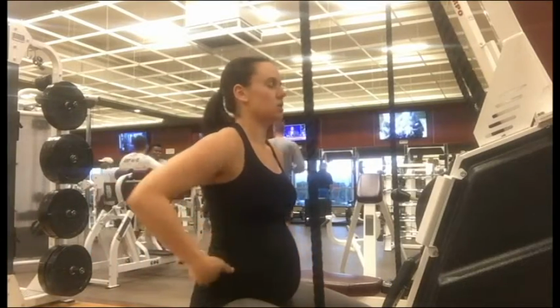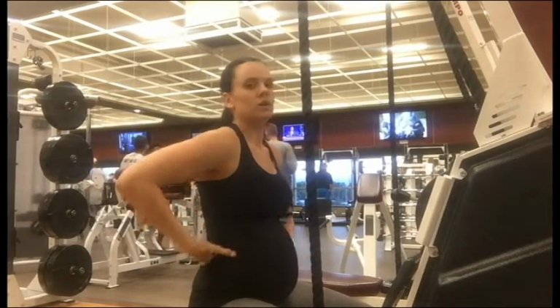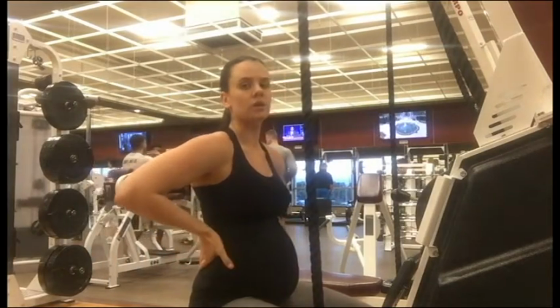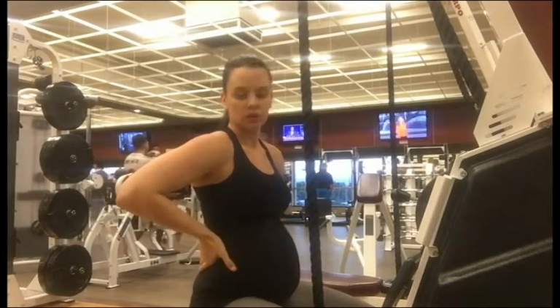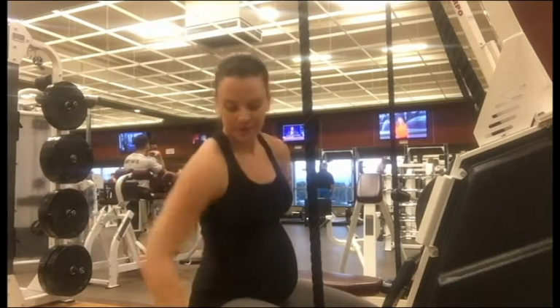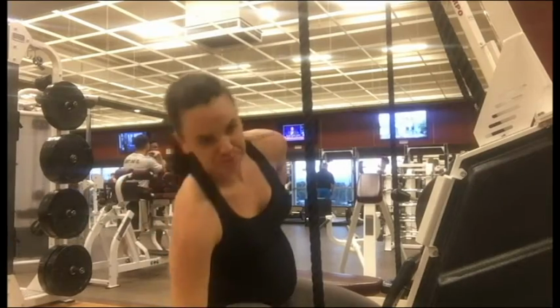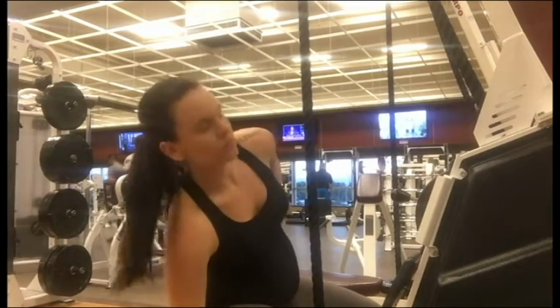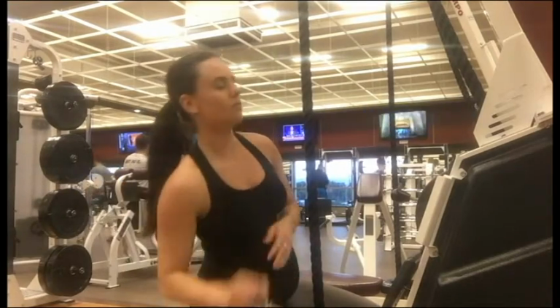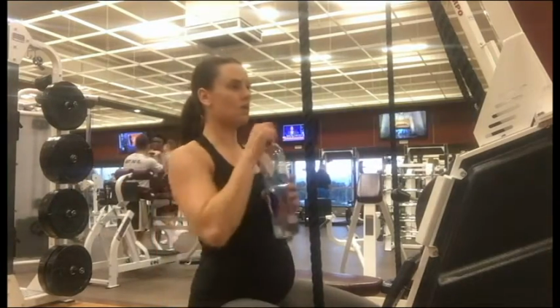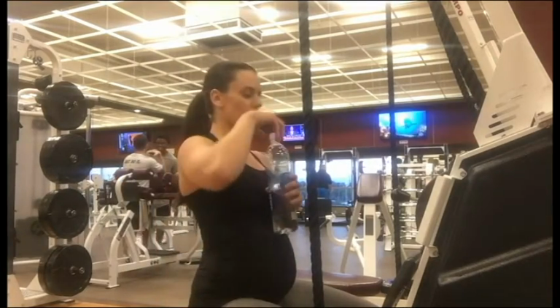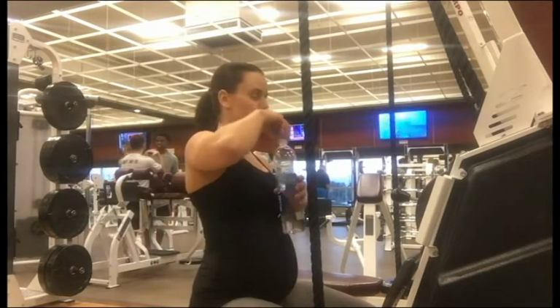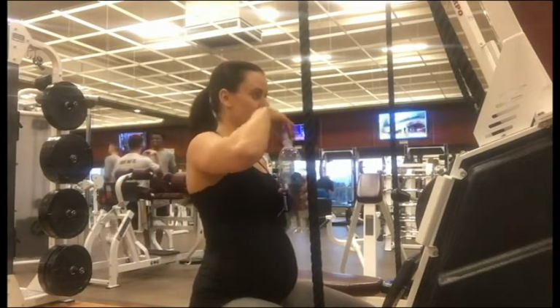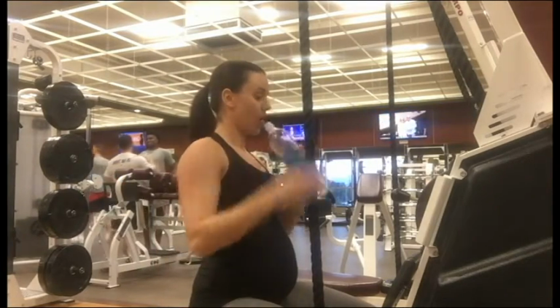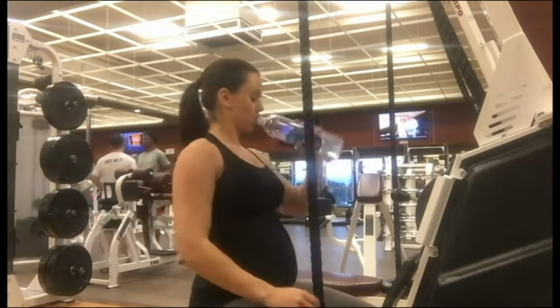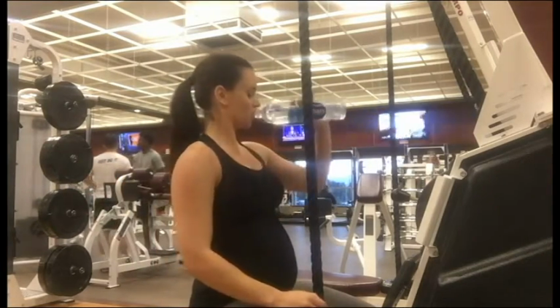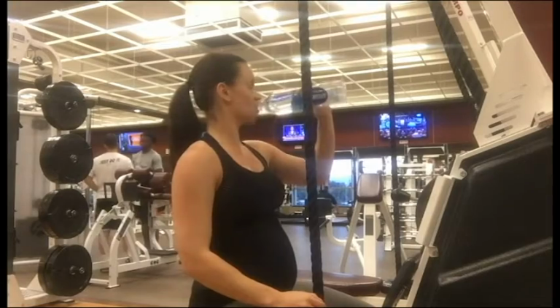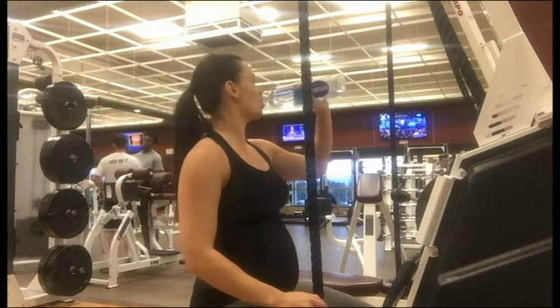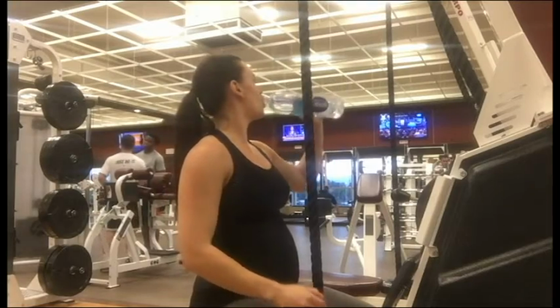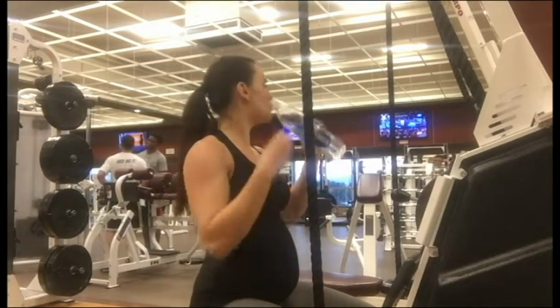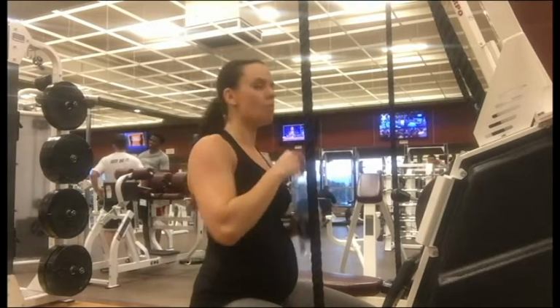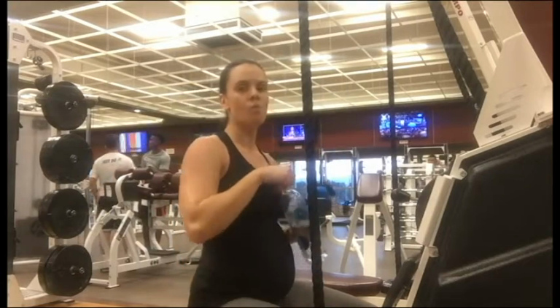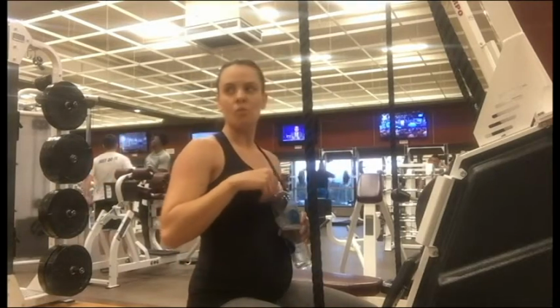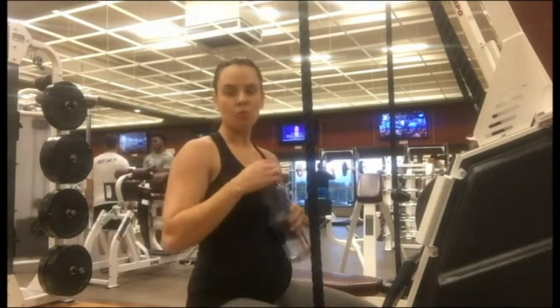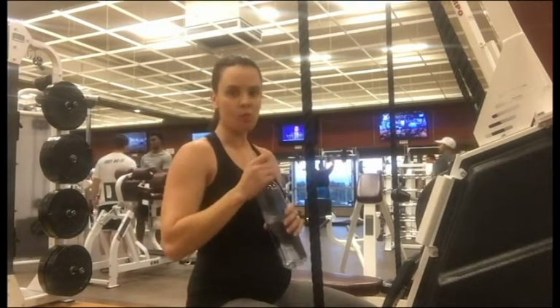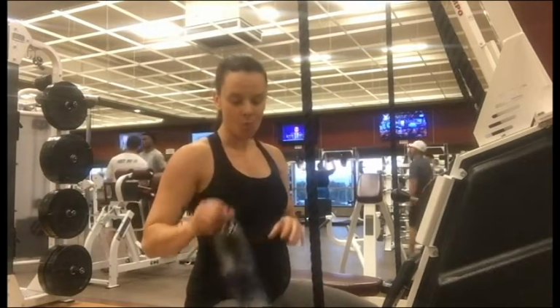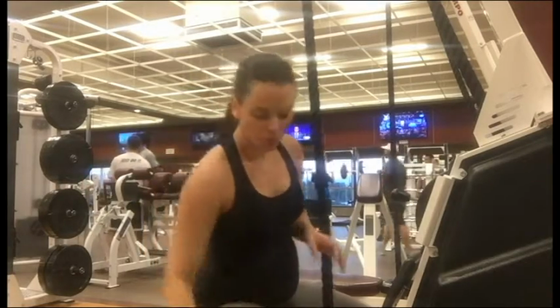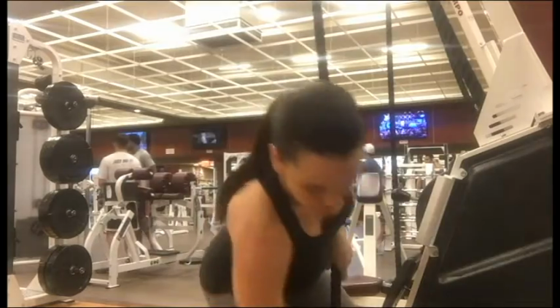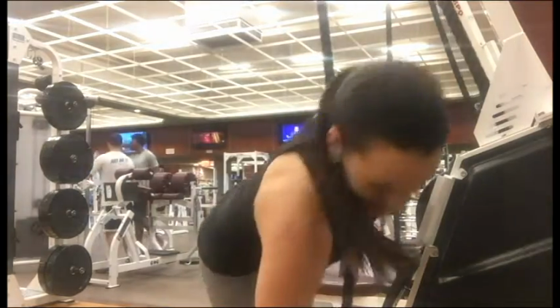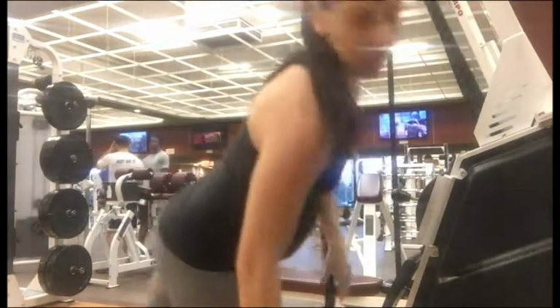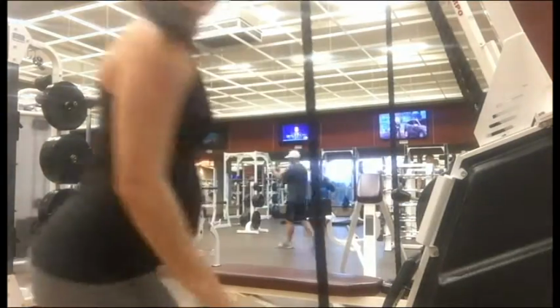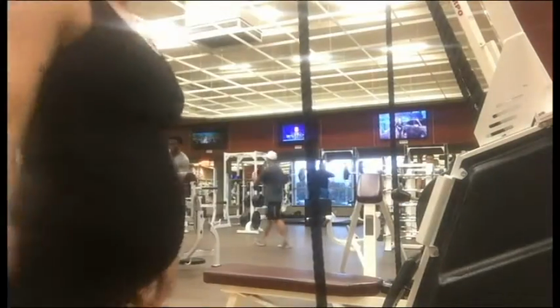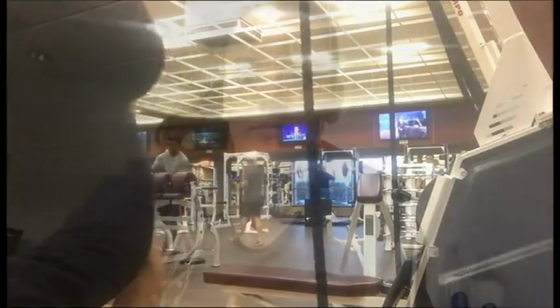And then after I was done with that, I went over and did stairs. And that's all I really had recorded for you guys at 21 weeks. I'm going to record a full back day because I haven't really posted any of those recently, and then hopefully we can go from there.